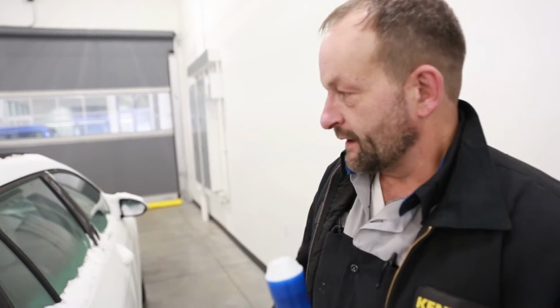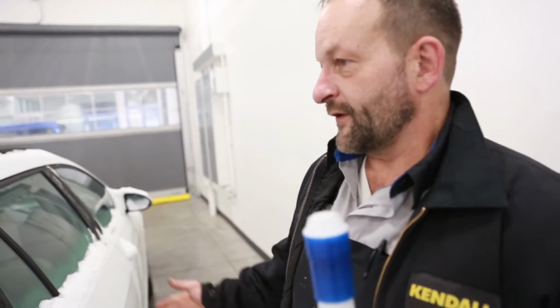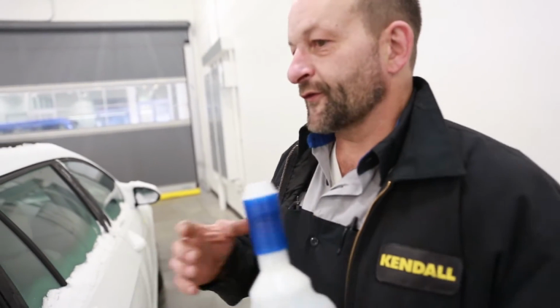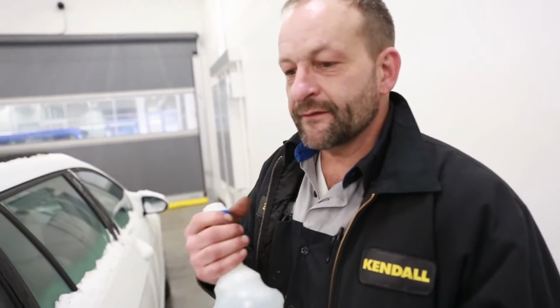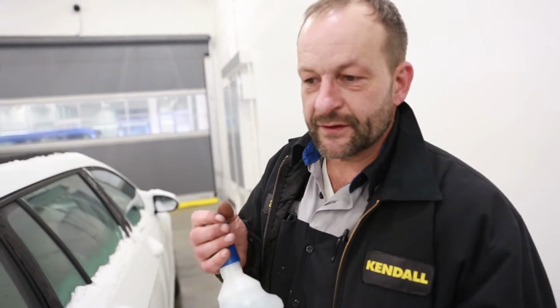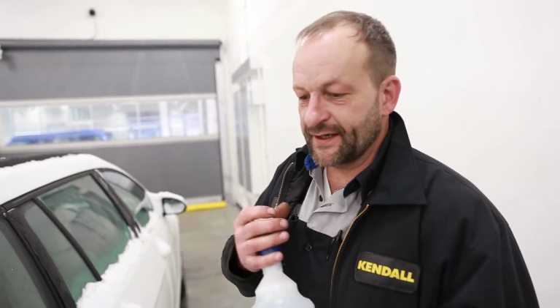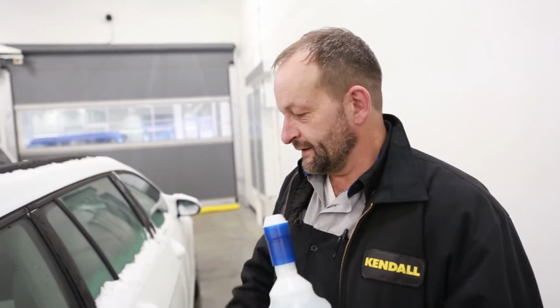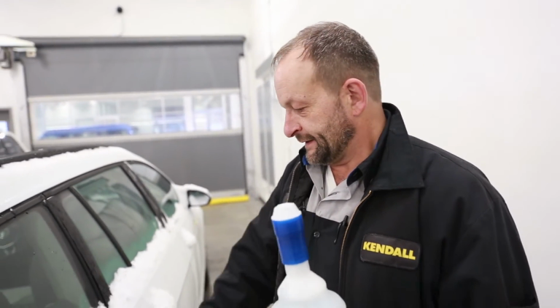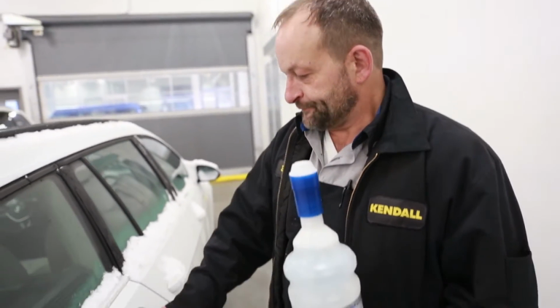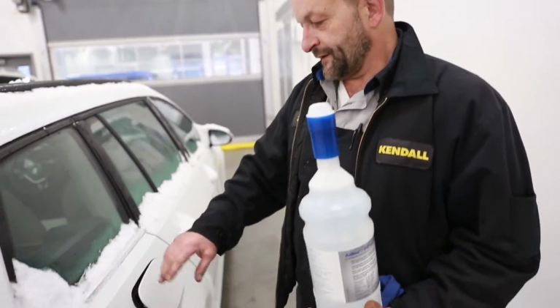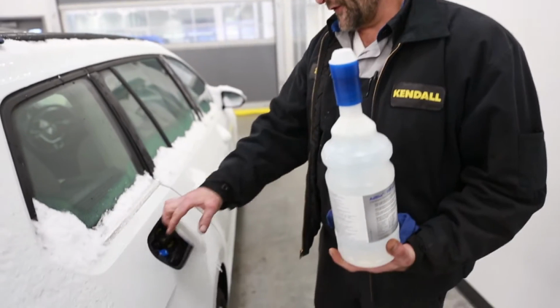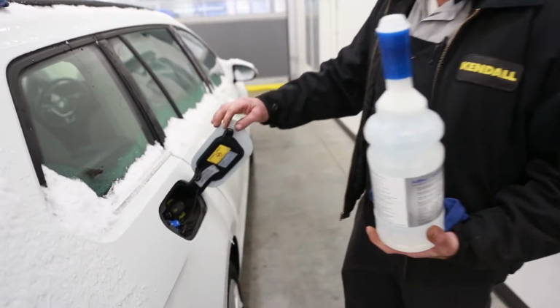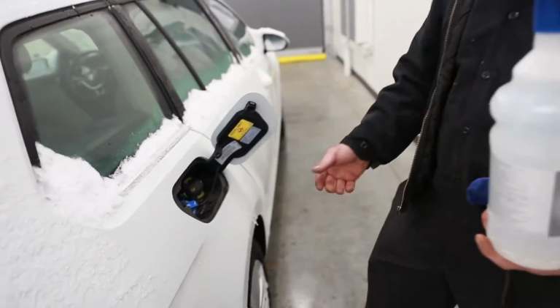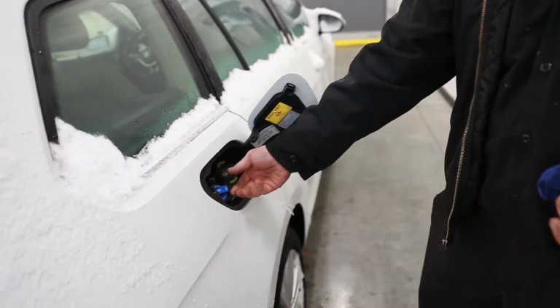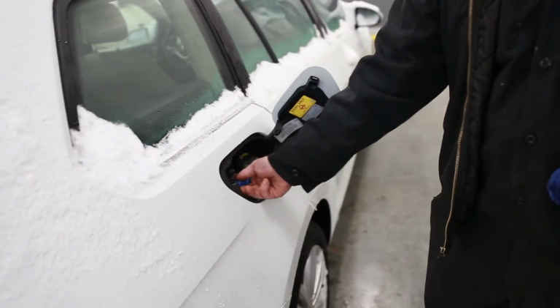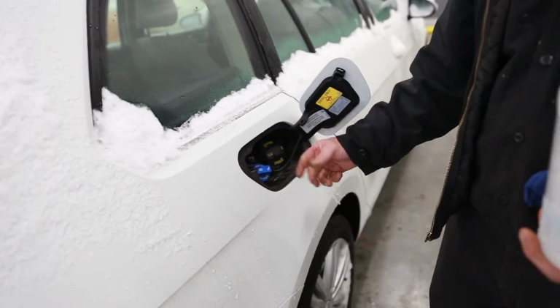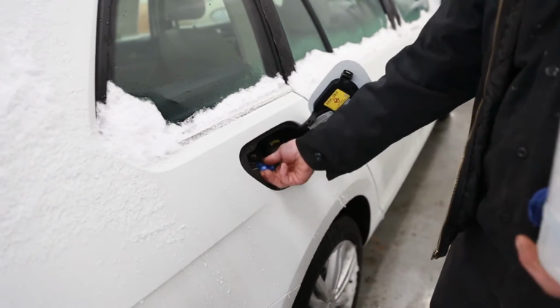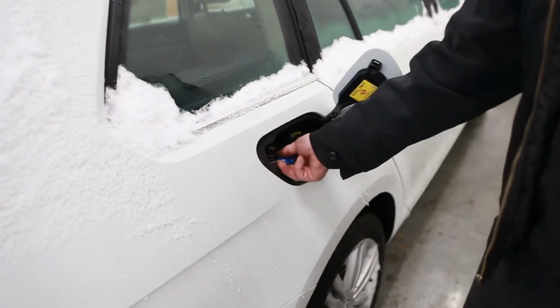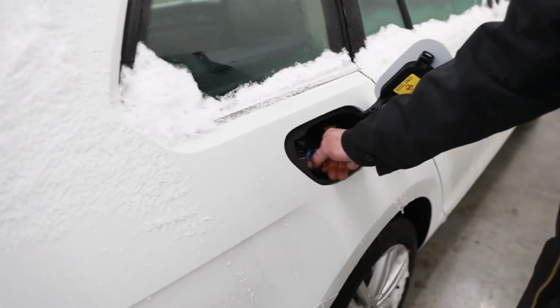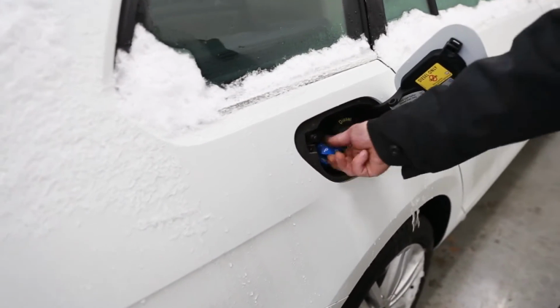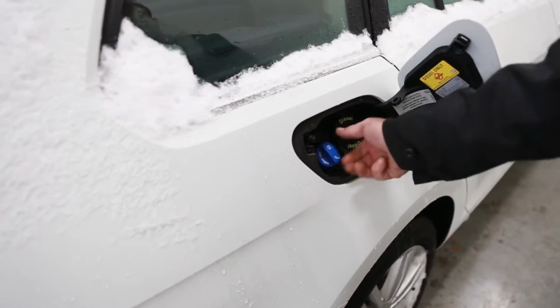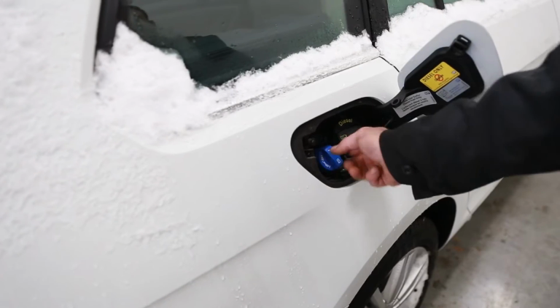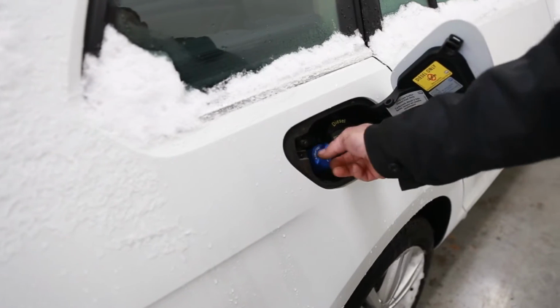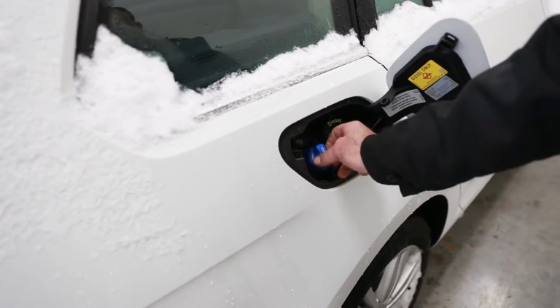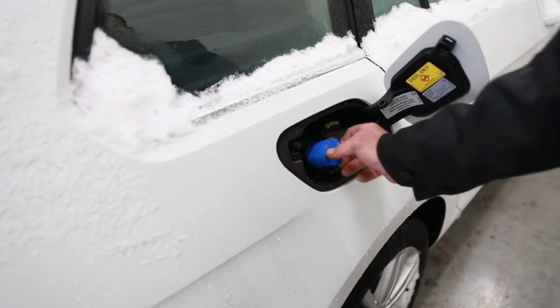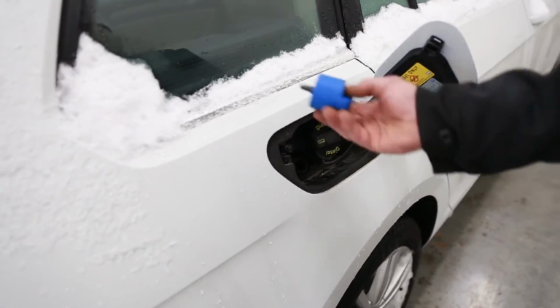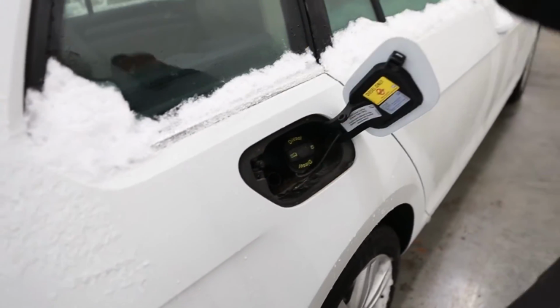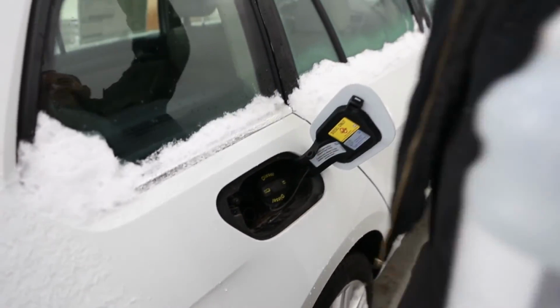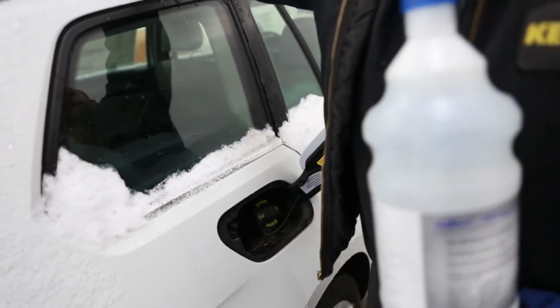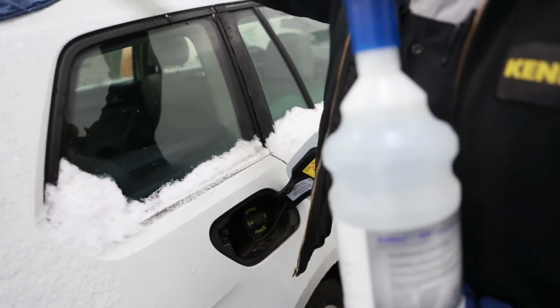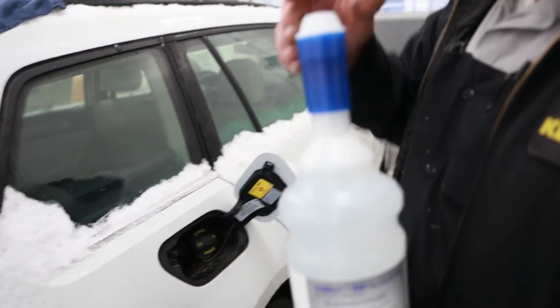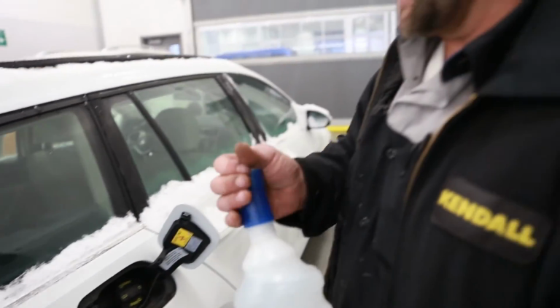This is a 2016 Golf TDI. On these cars, the AdBlue cap is in the fuel filler lid here. It's usually always blue as an indication.